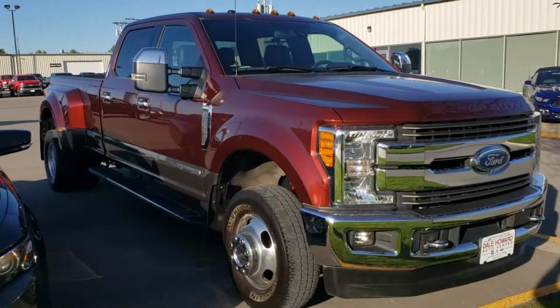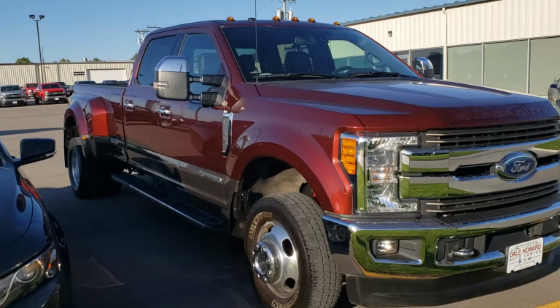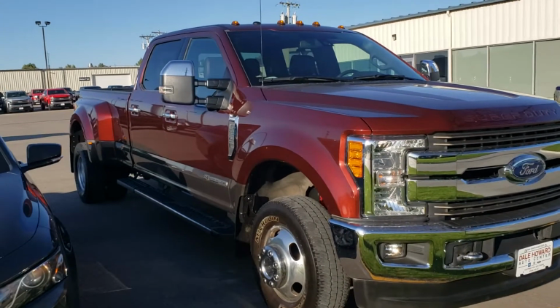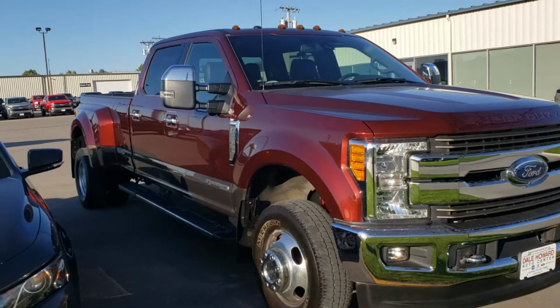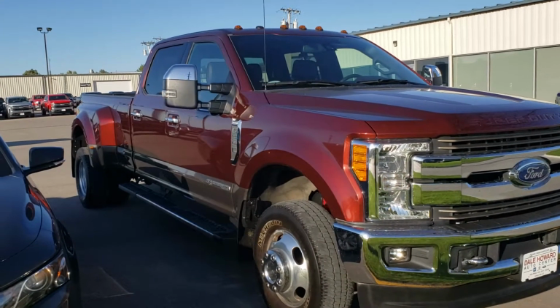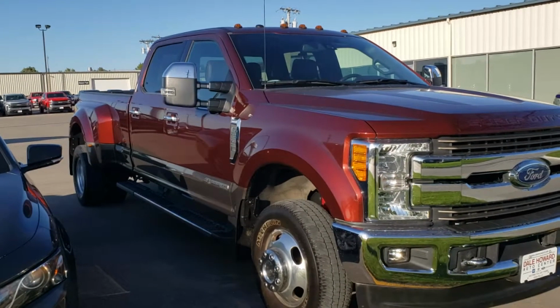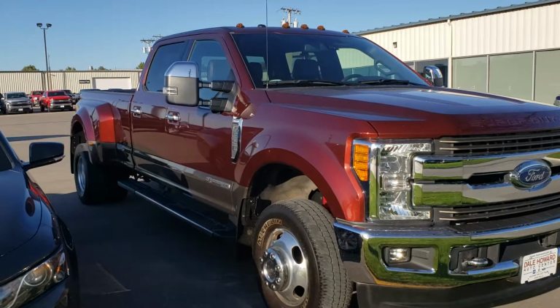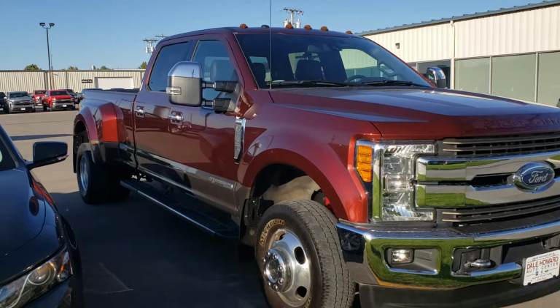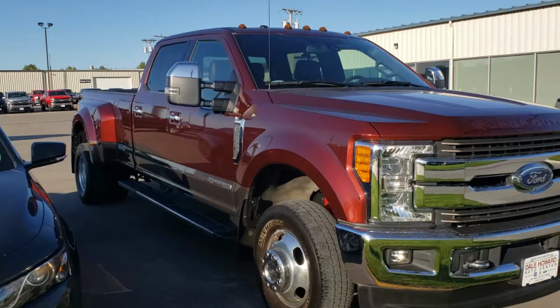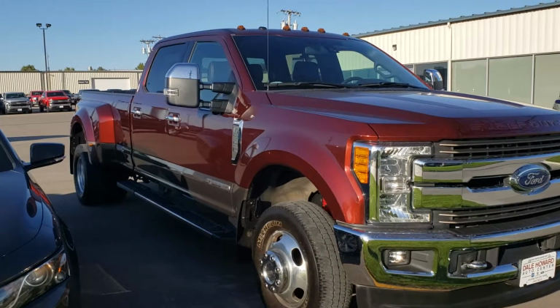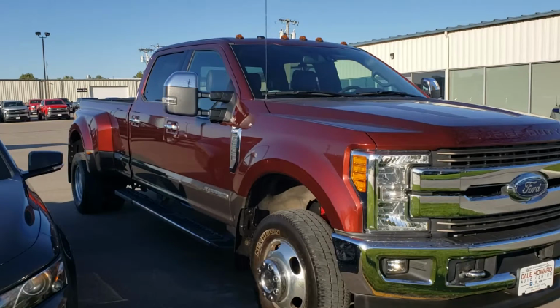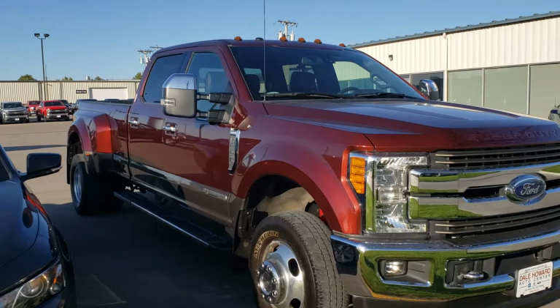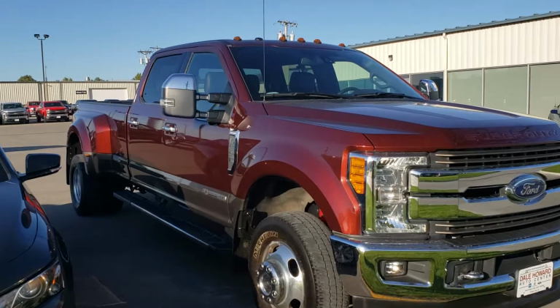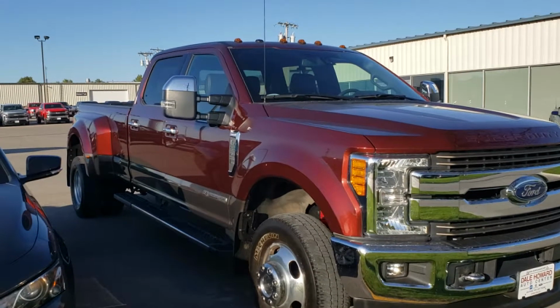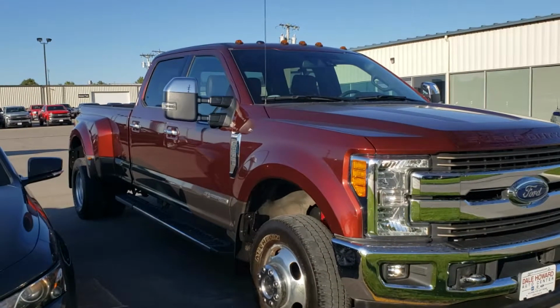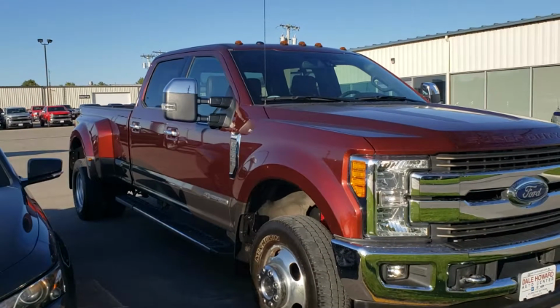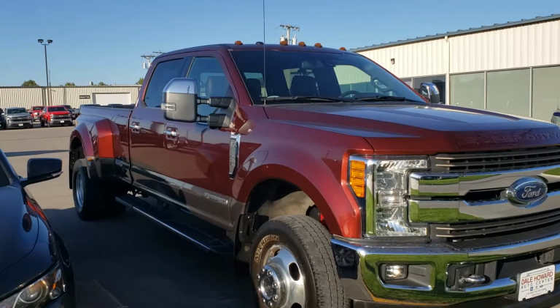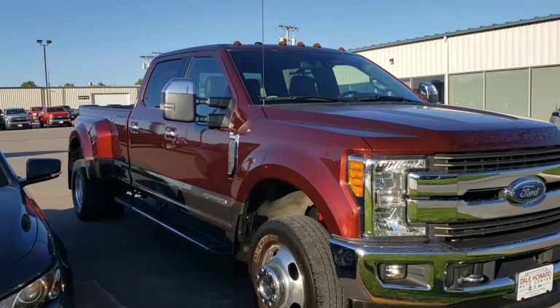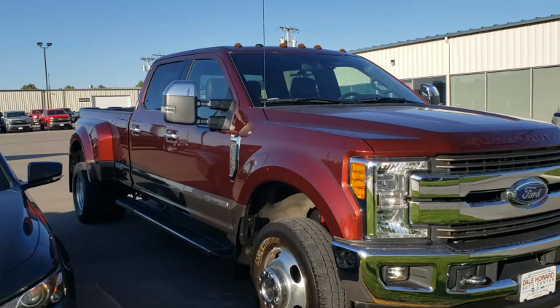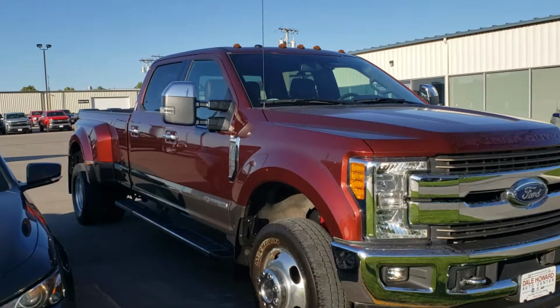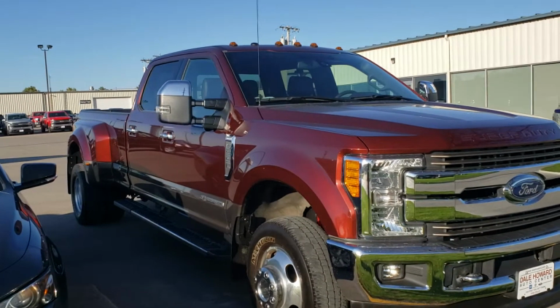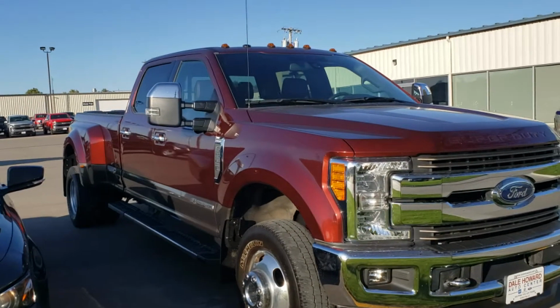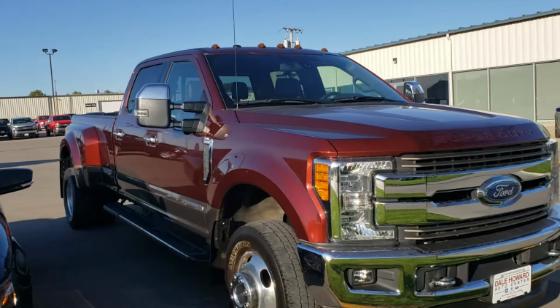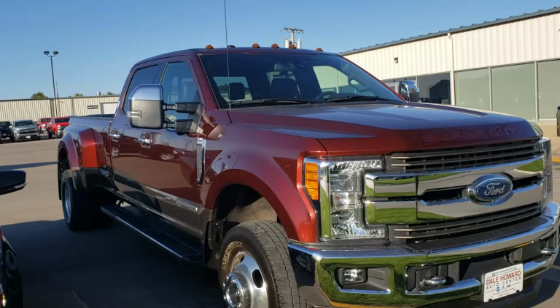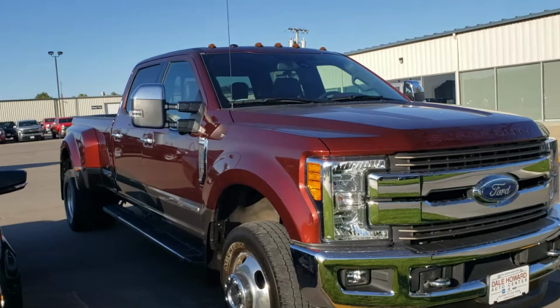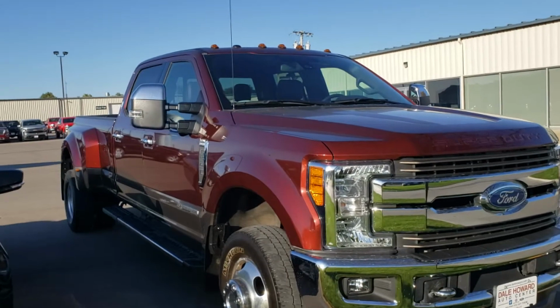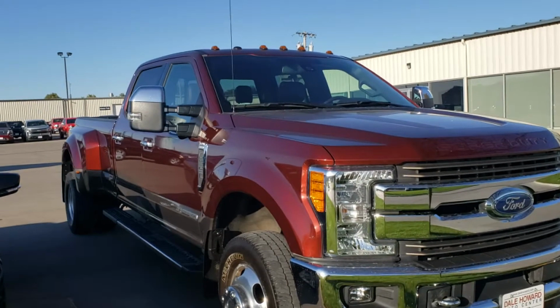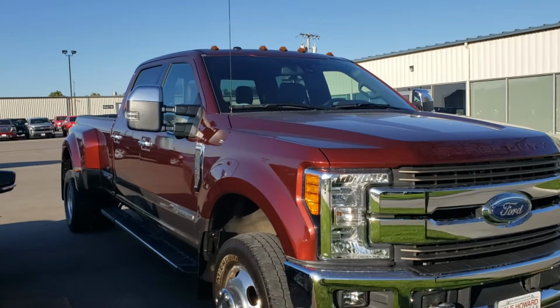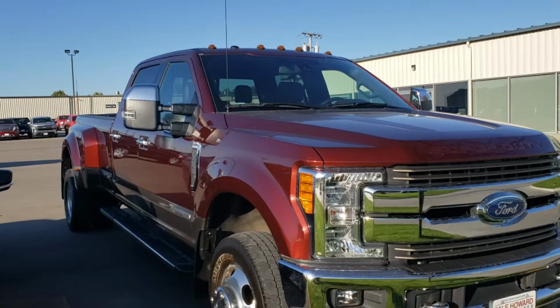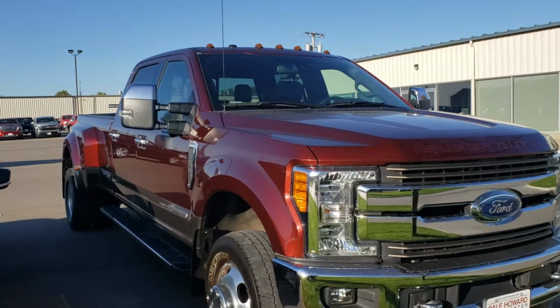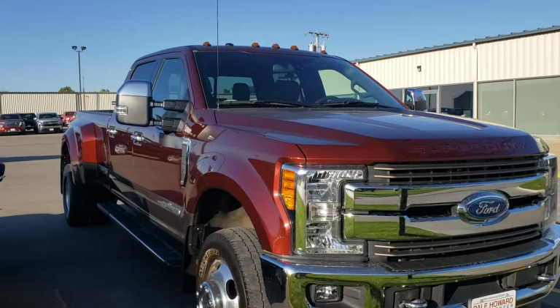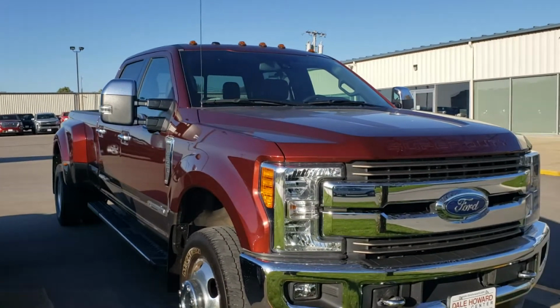Hello, Wayne from Dale Howard Auto here on this 2017 Ford F-350 King Ranch with the turbo diesel Power Stroke. Just an amazing truck — there's no doubt about it, it's gonna get your work done.